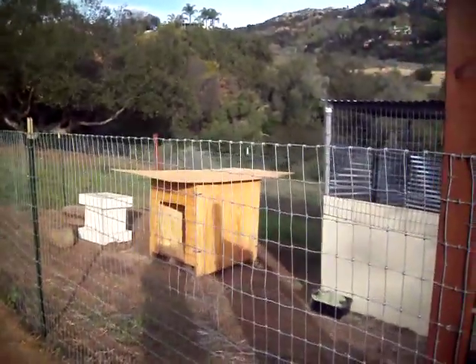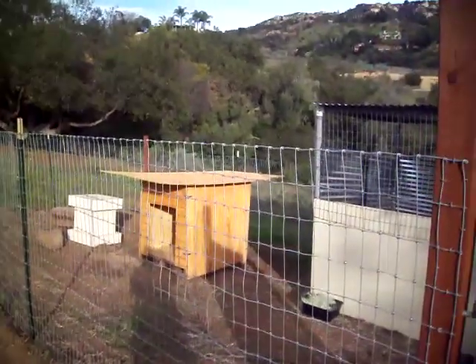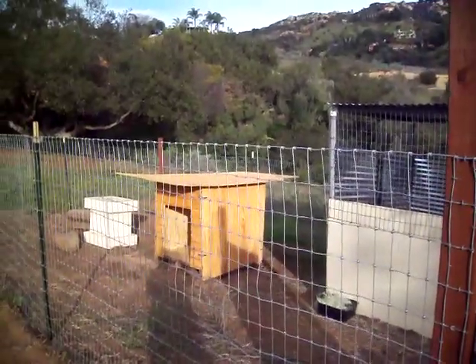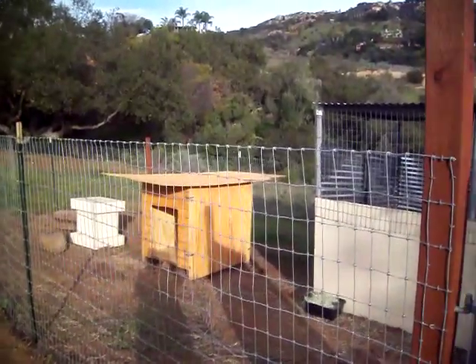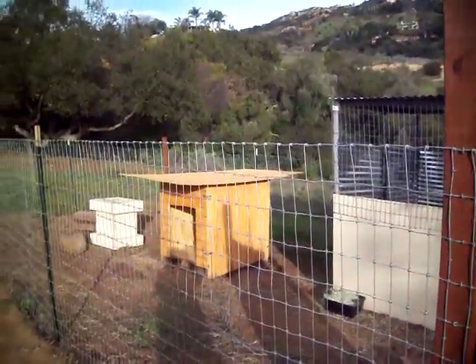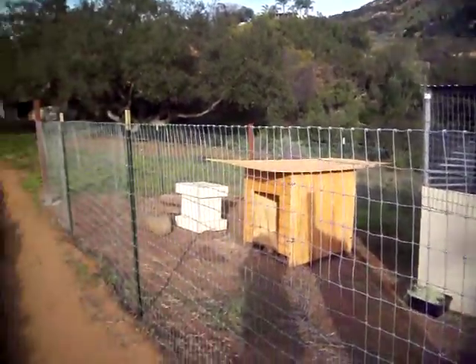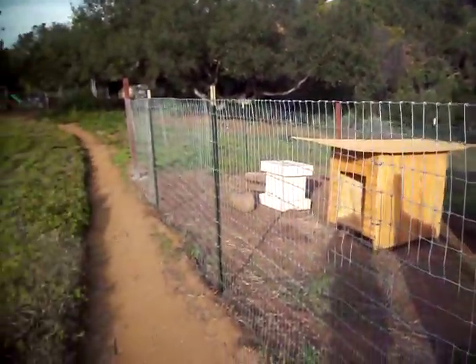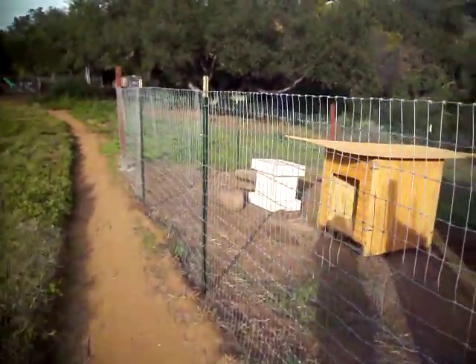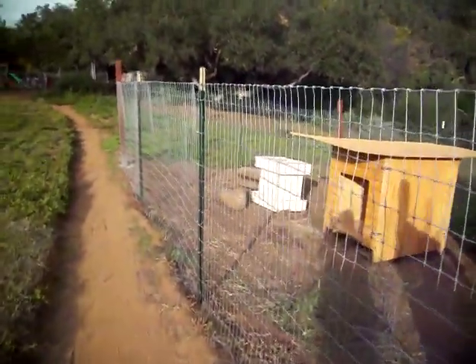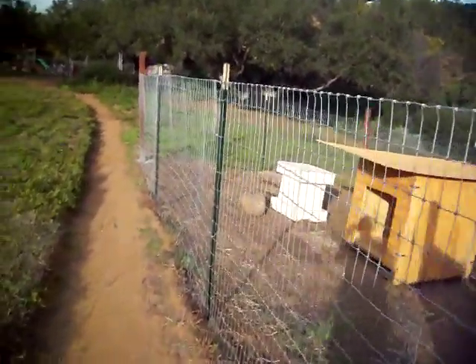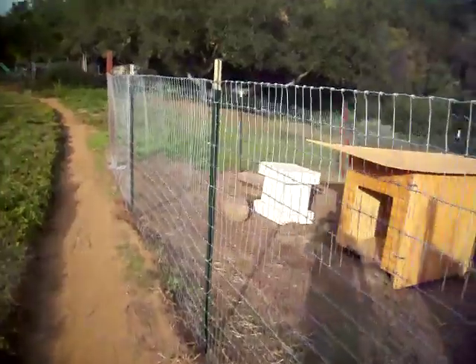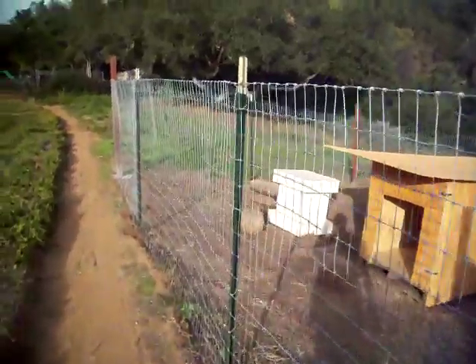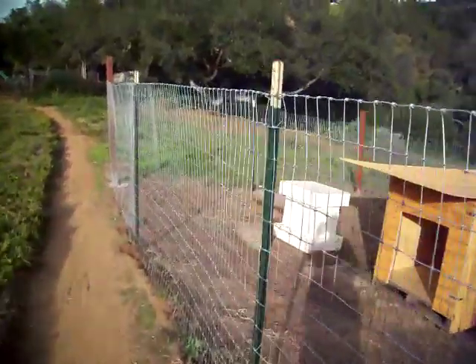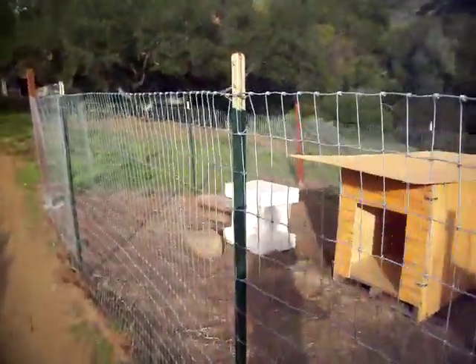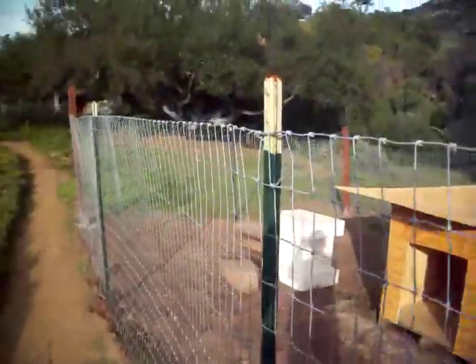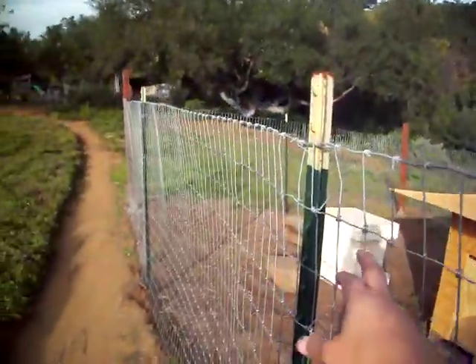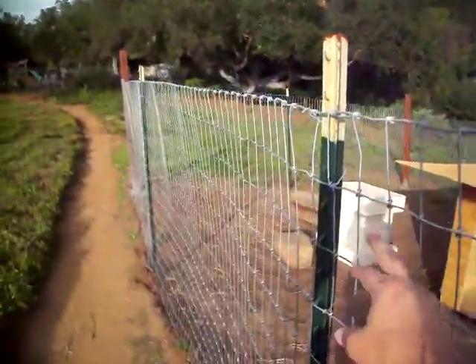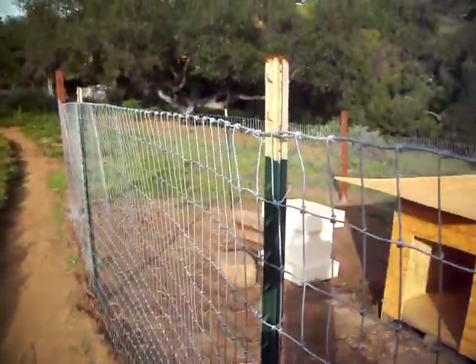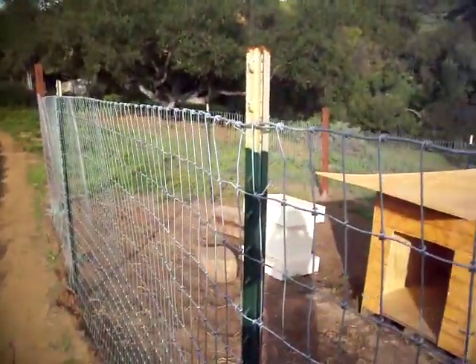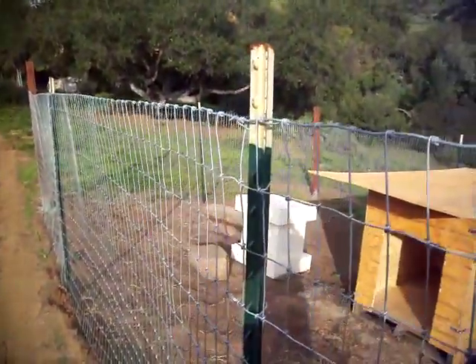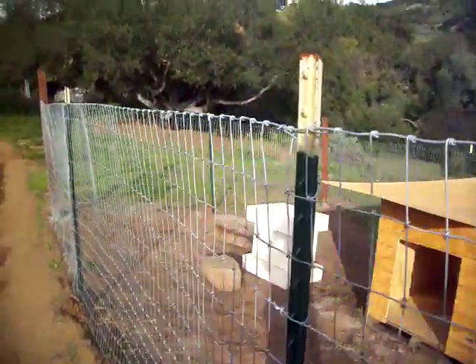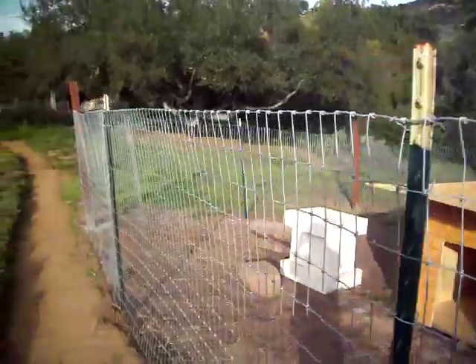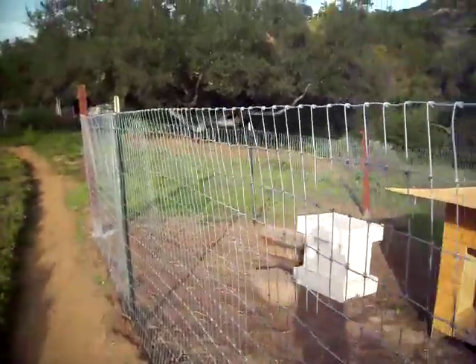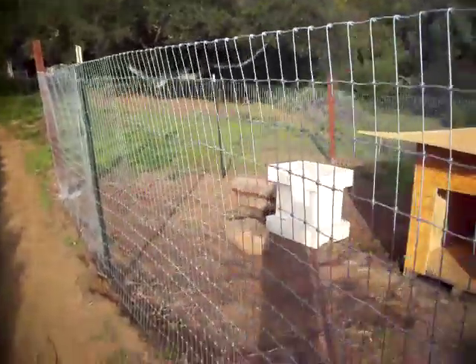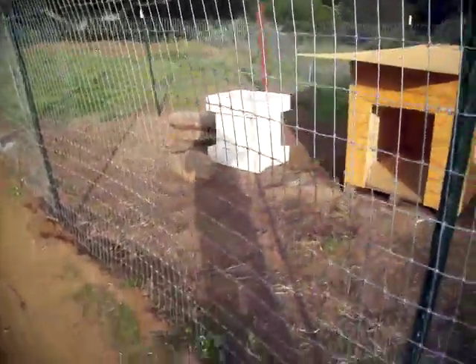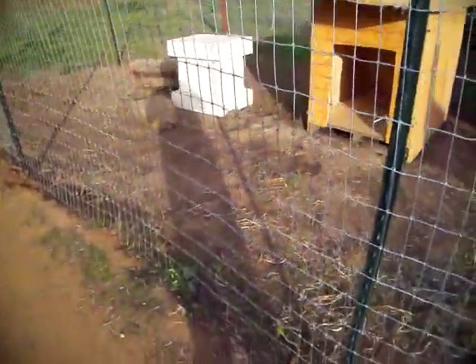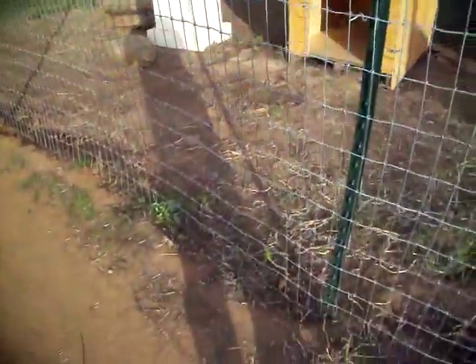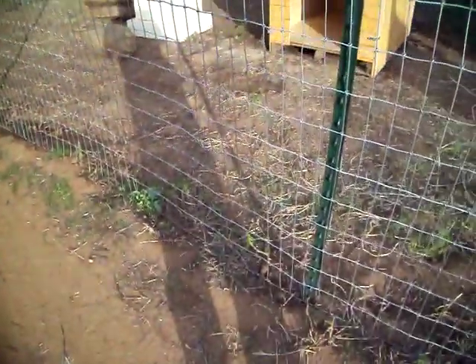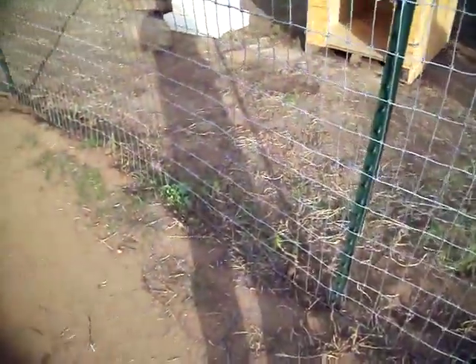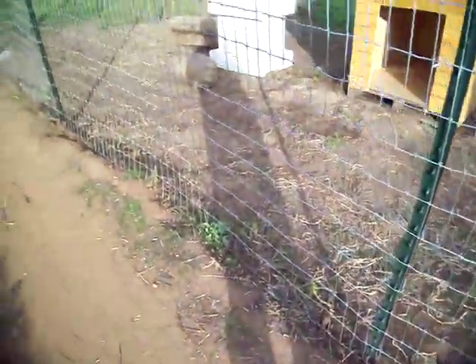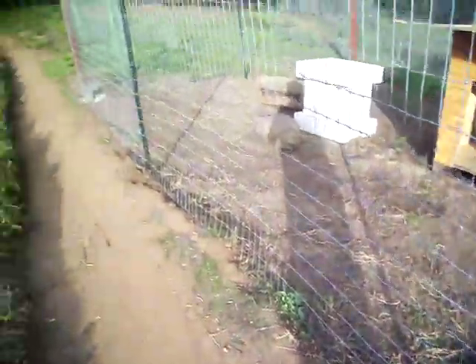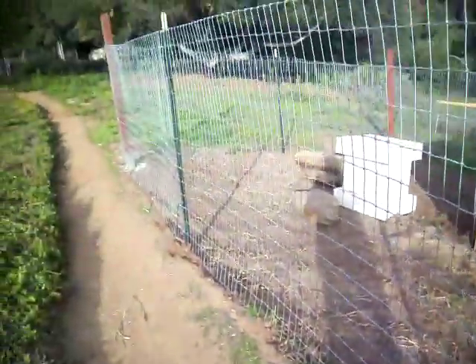I used pressure treated wood. Every 10 feet I put in a steel post, and the mesh just goes to the ground. I didn't bury it any deeper than the ground.